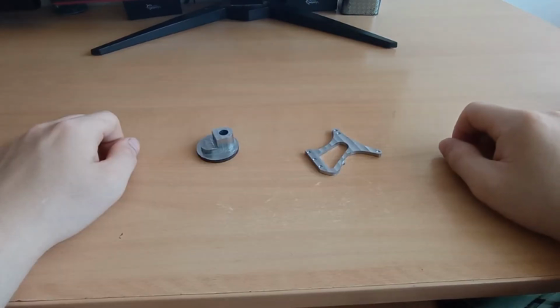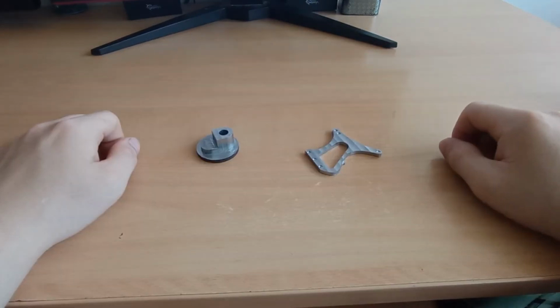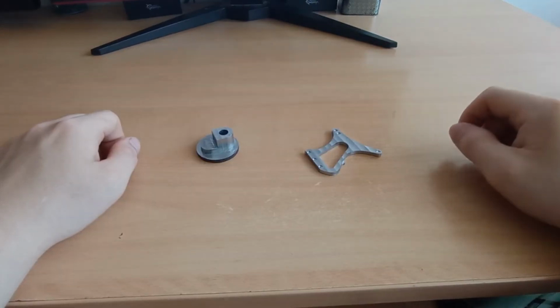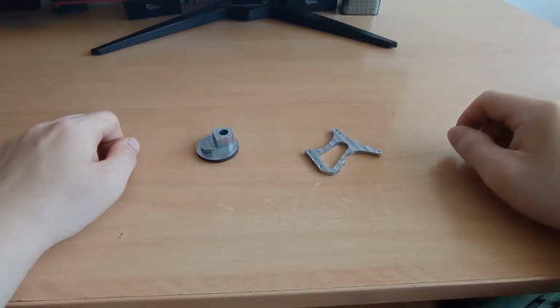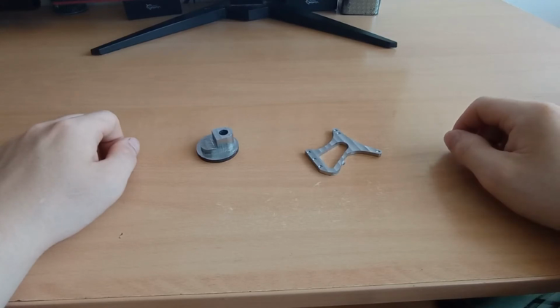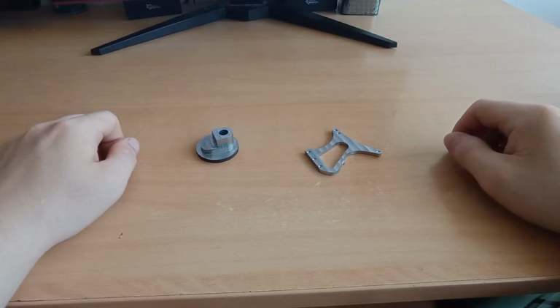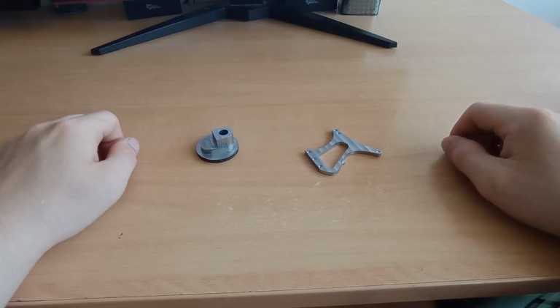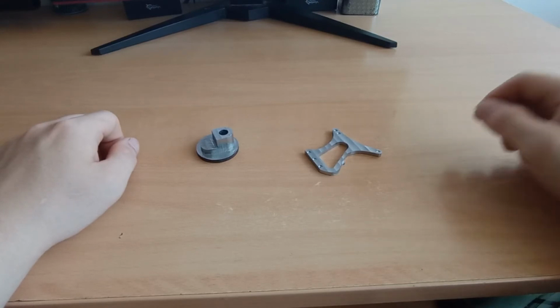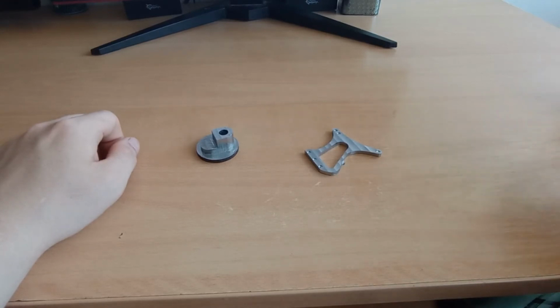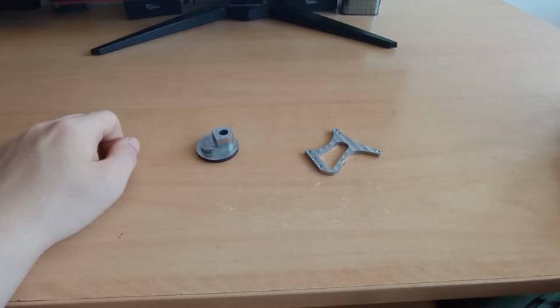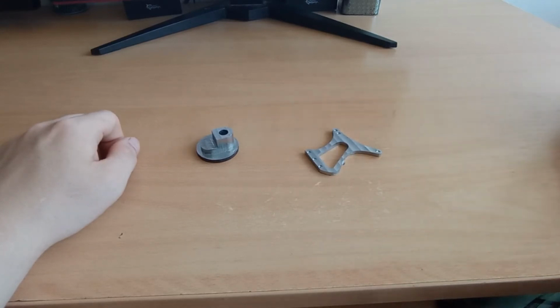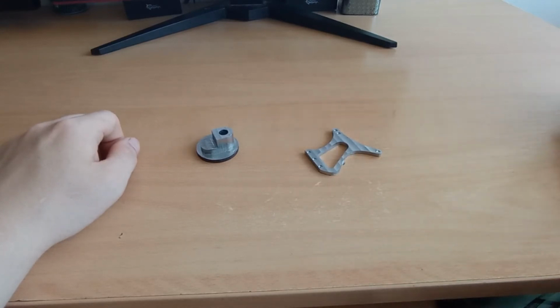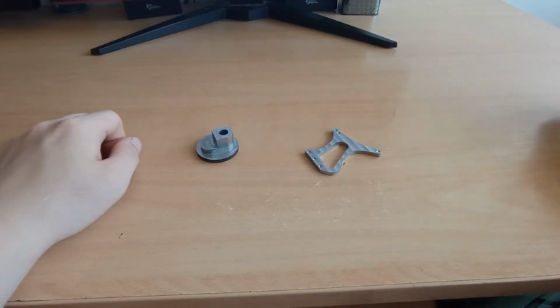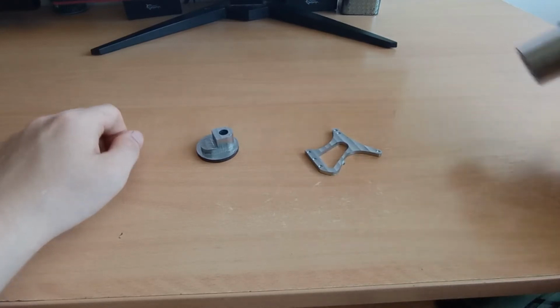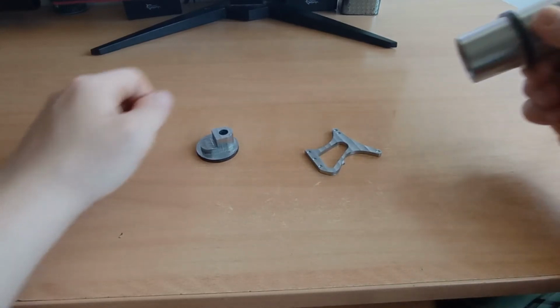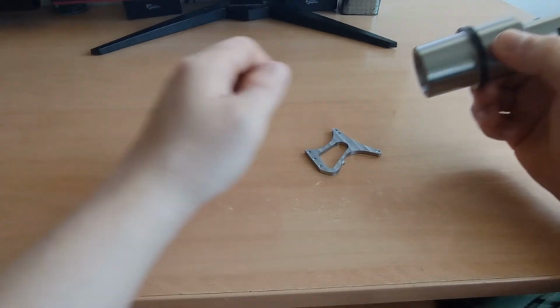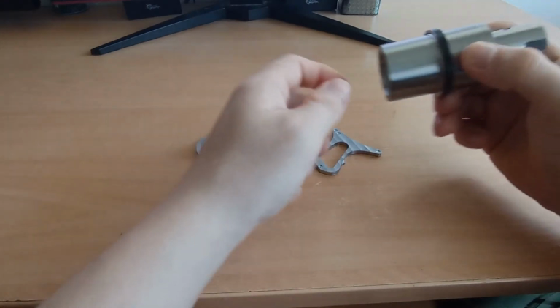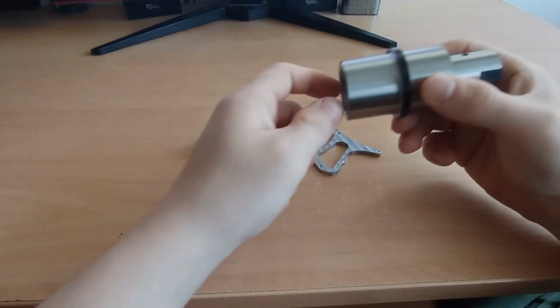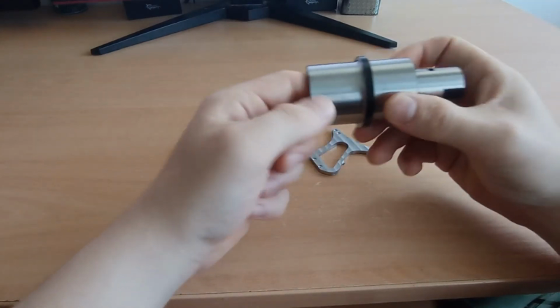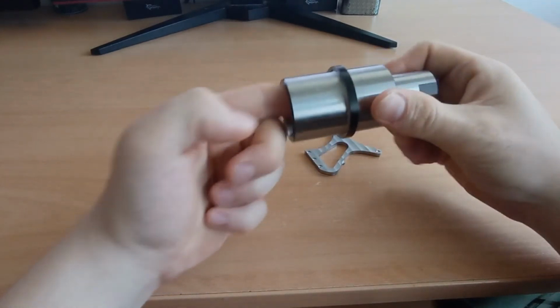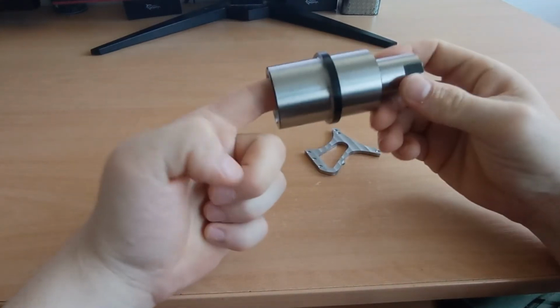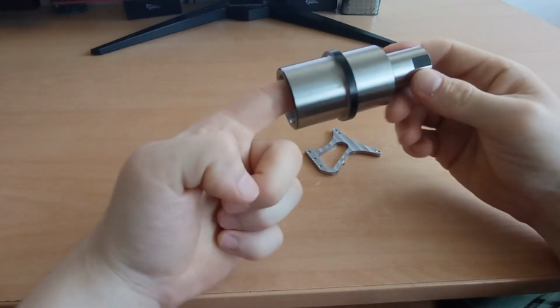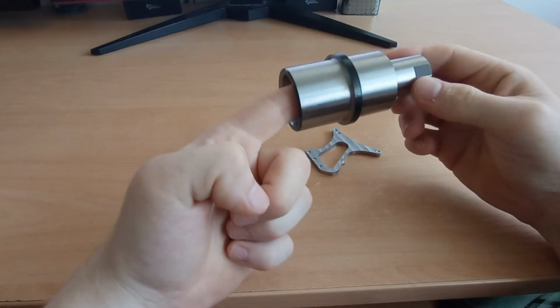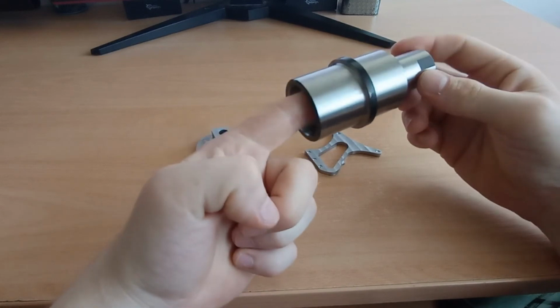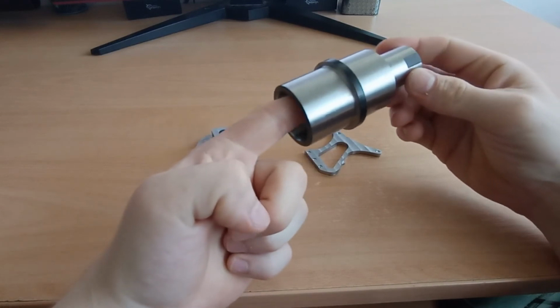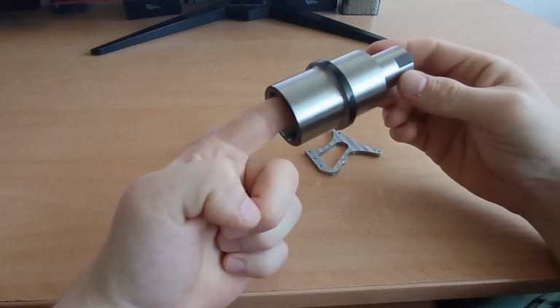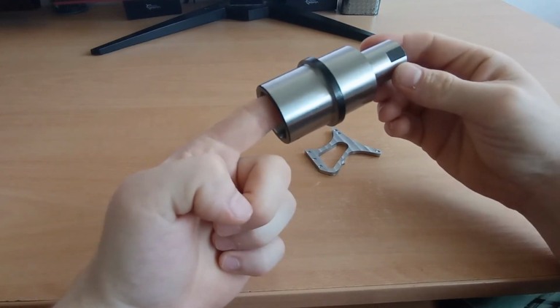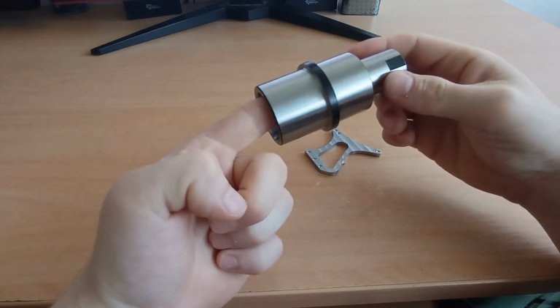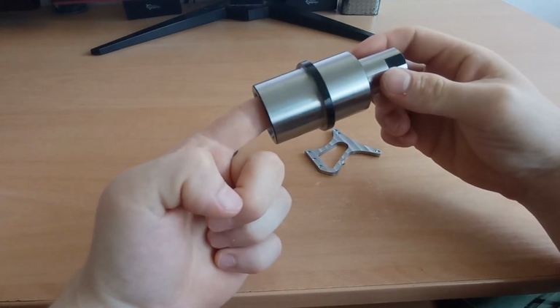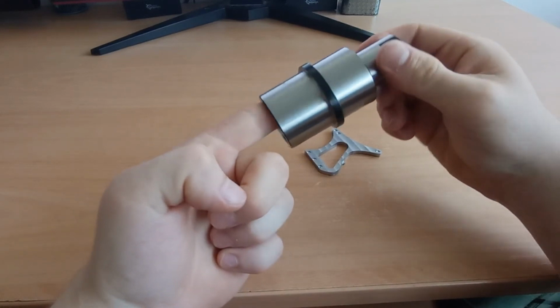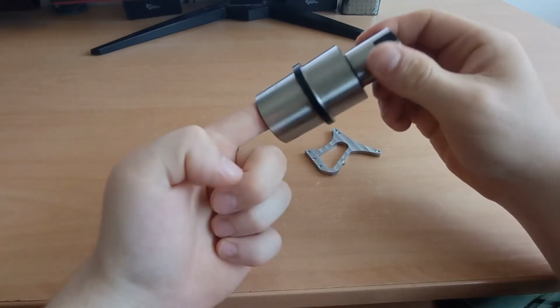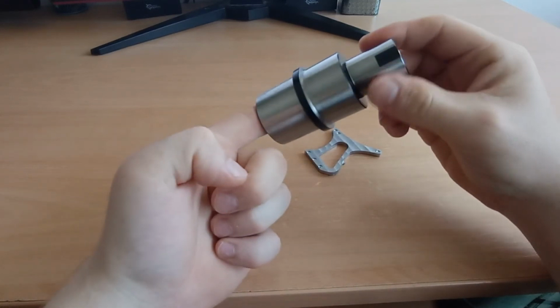But here I have hardened and ground material and this is a final product and you can see how it looks like.